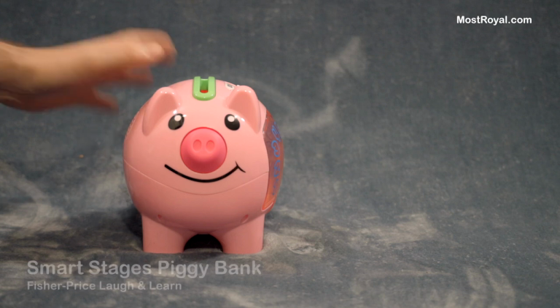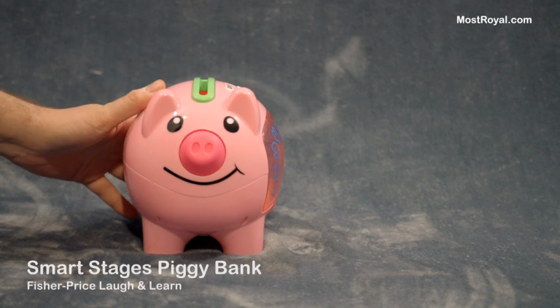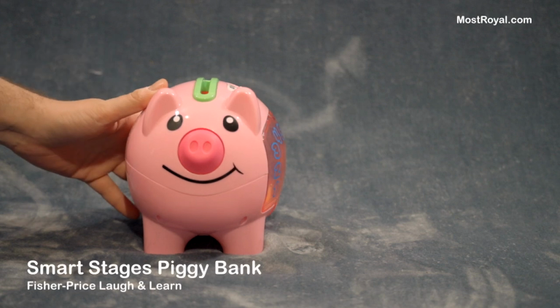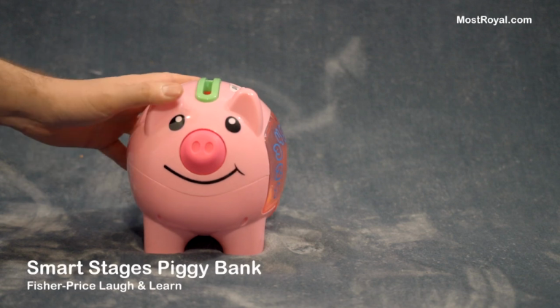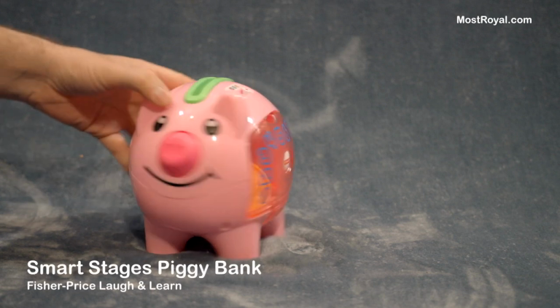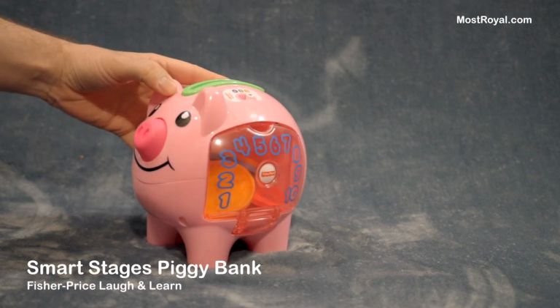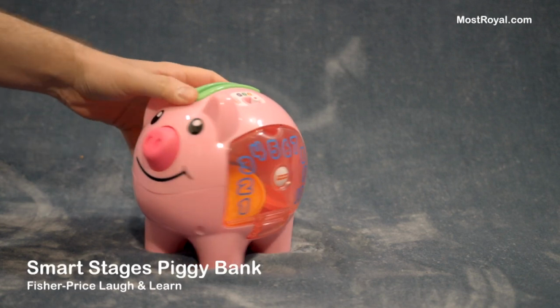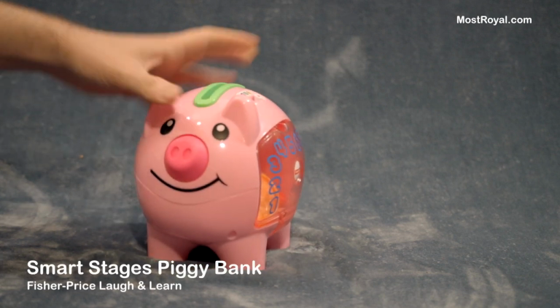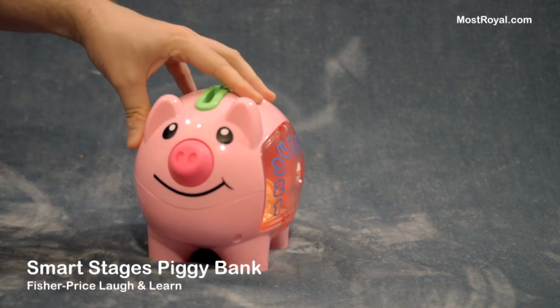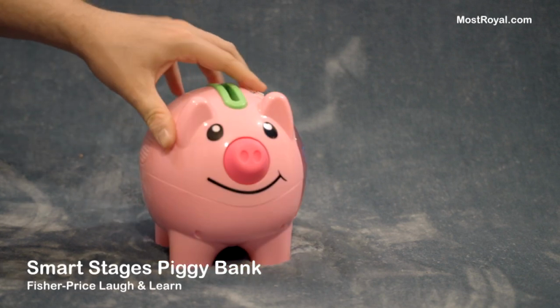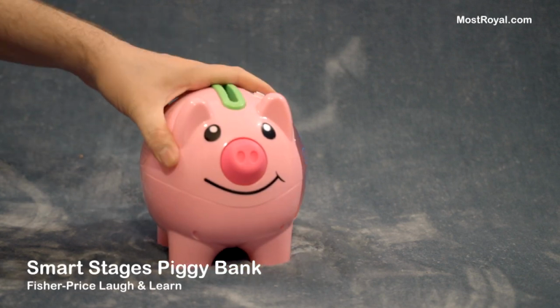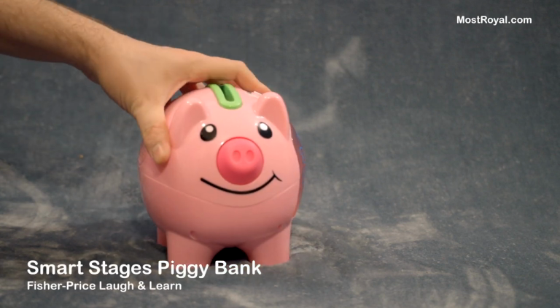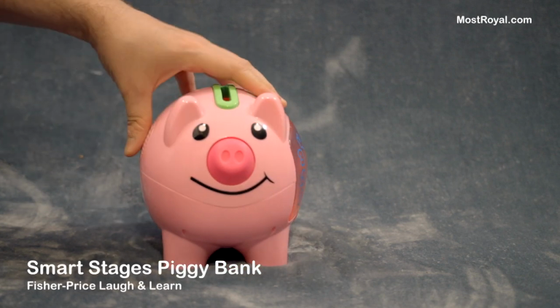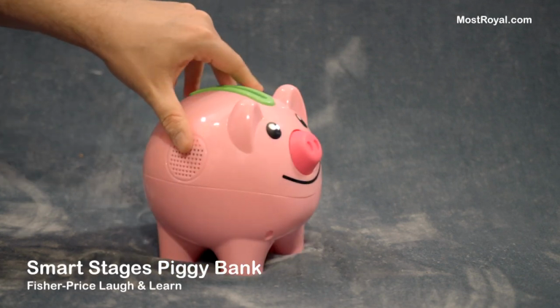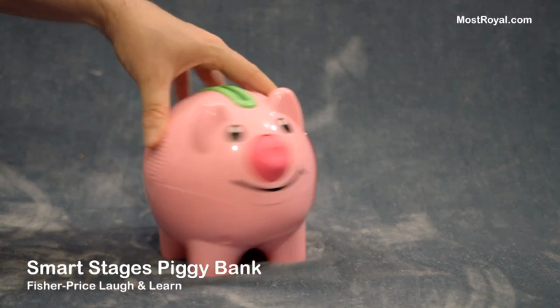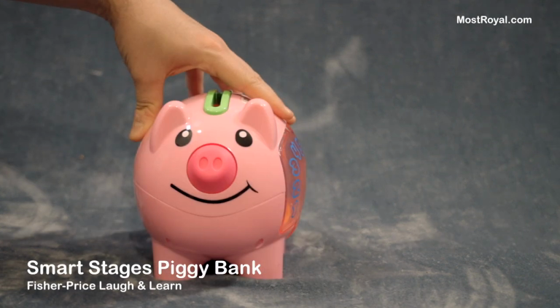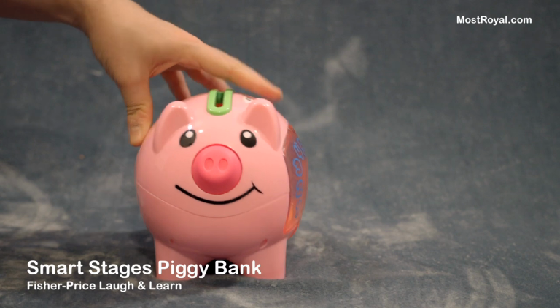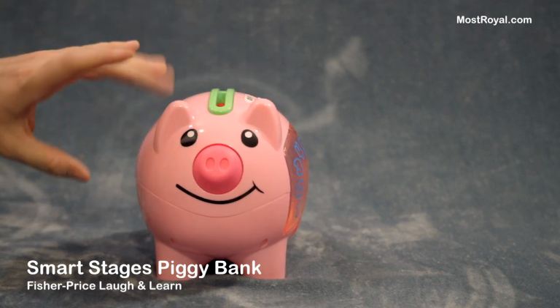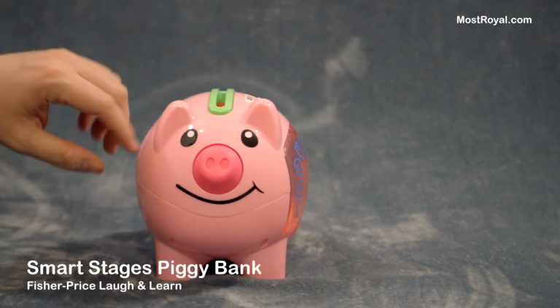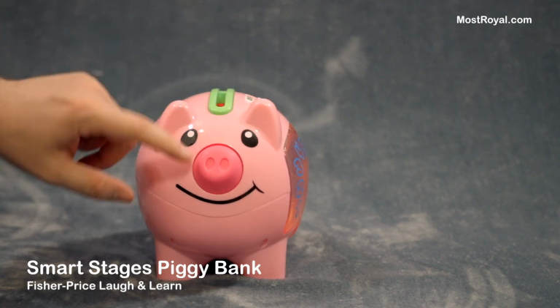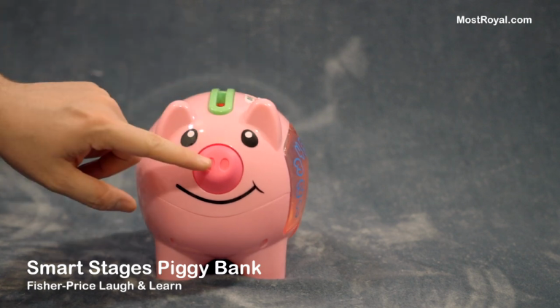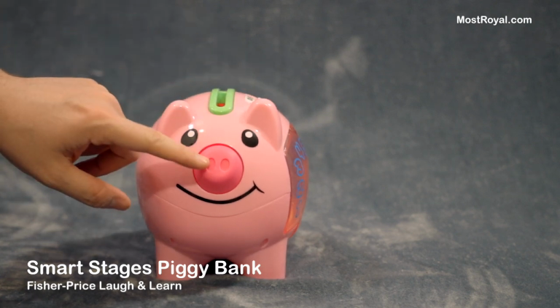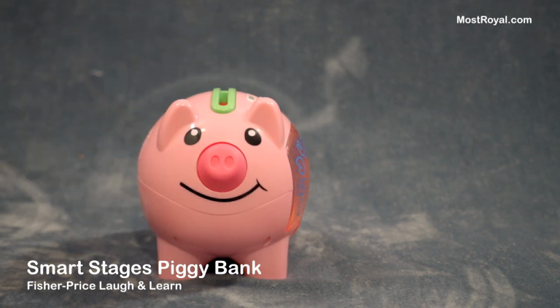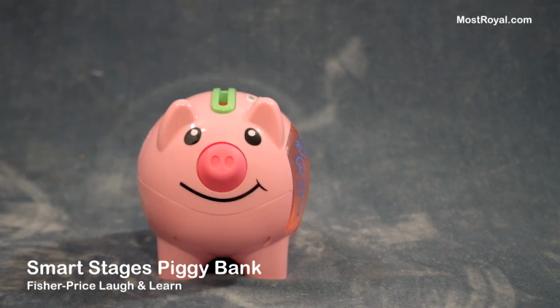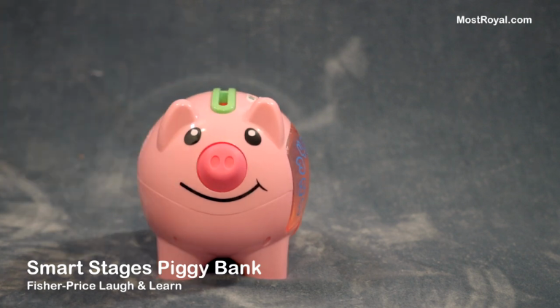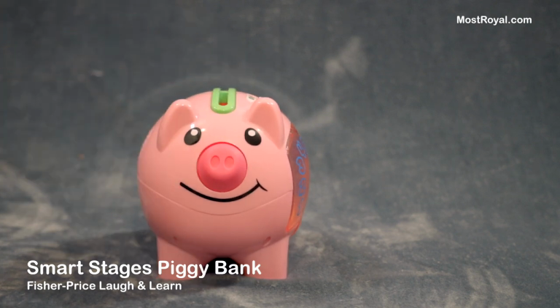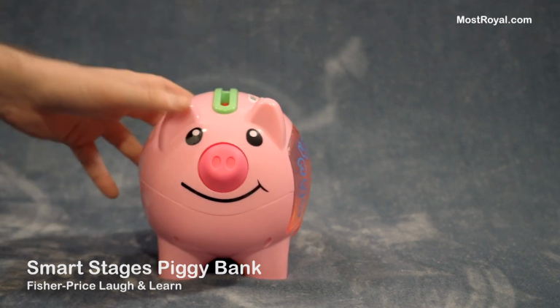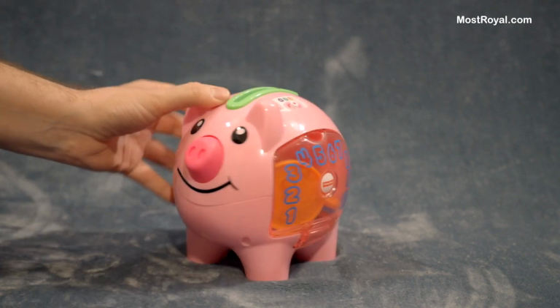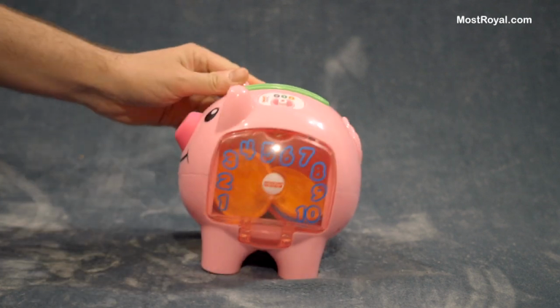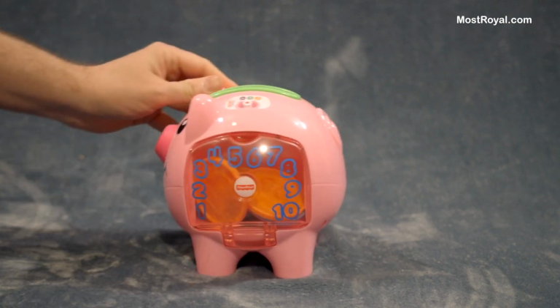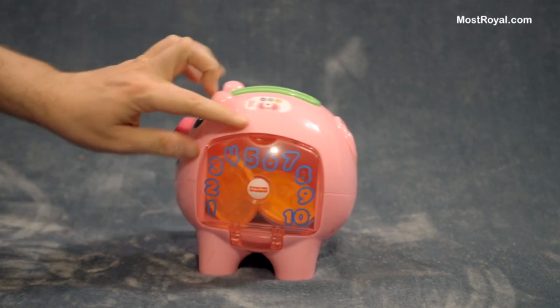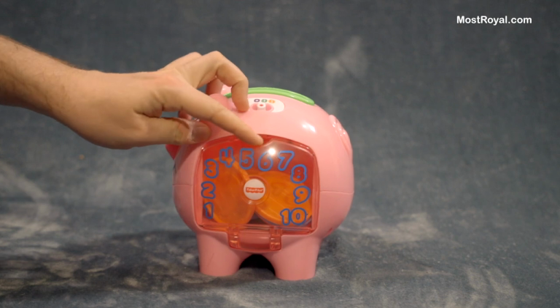Hi everyone, this is a quick video review demonstration of this Fisher-Price Laugh & Learn Piggy Bank. Let me open this up here.